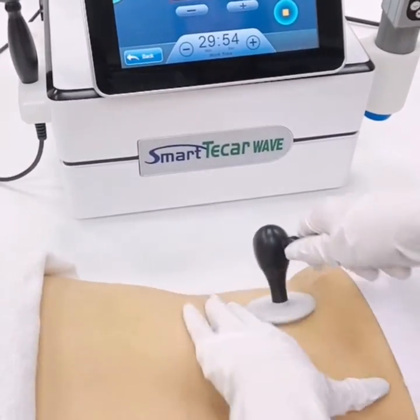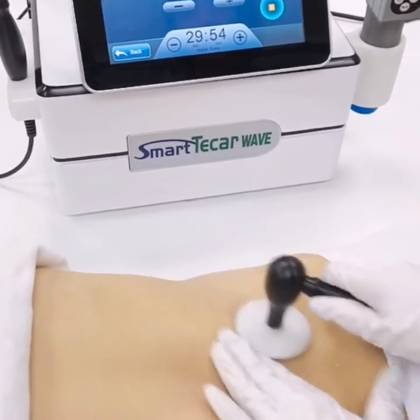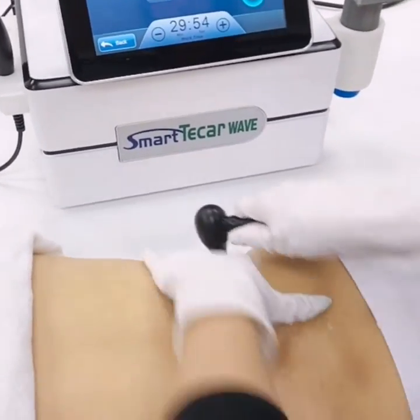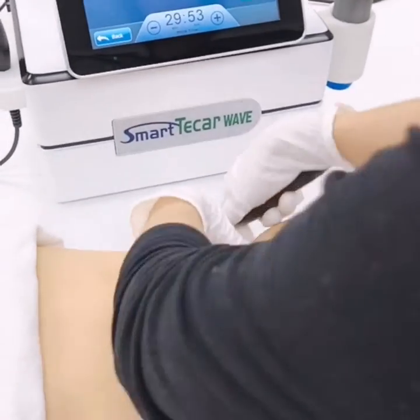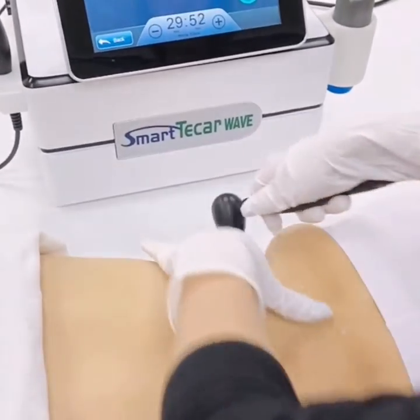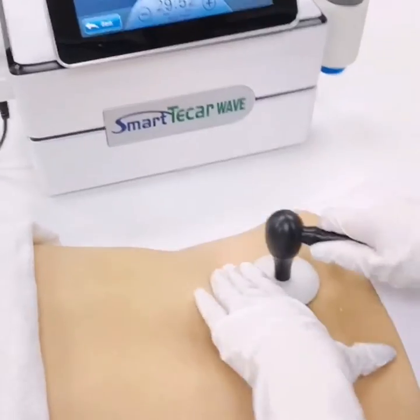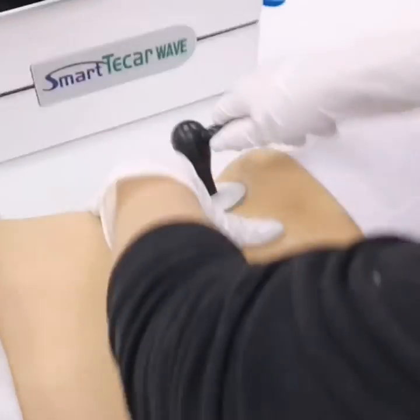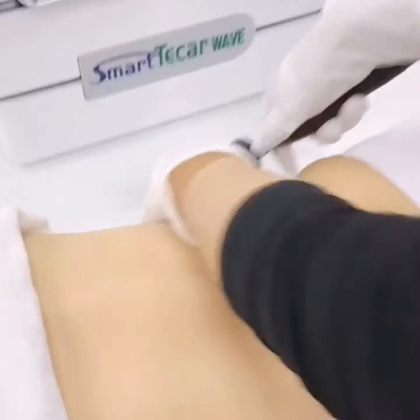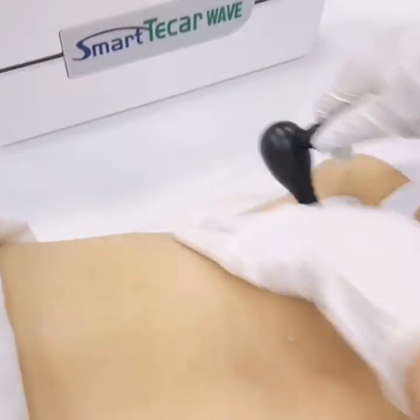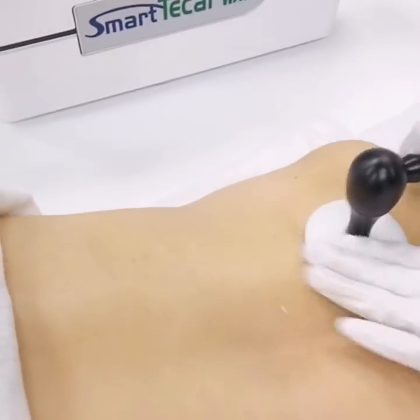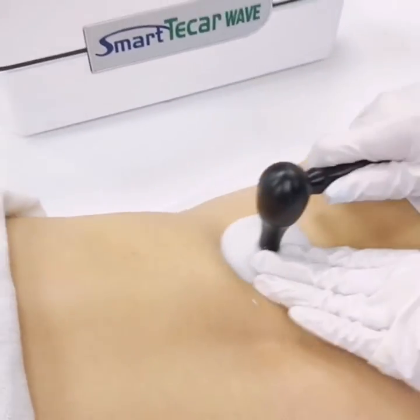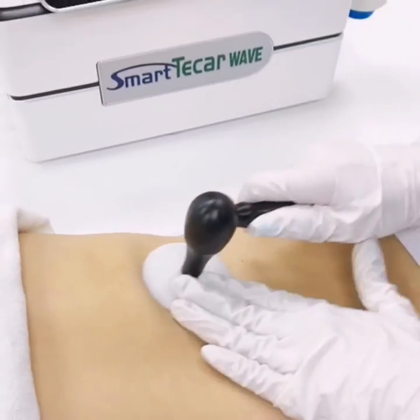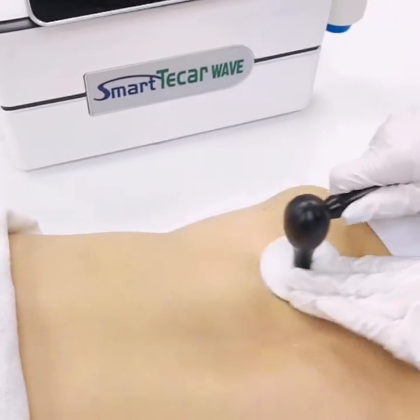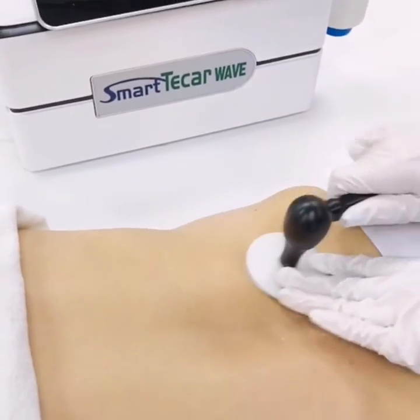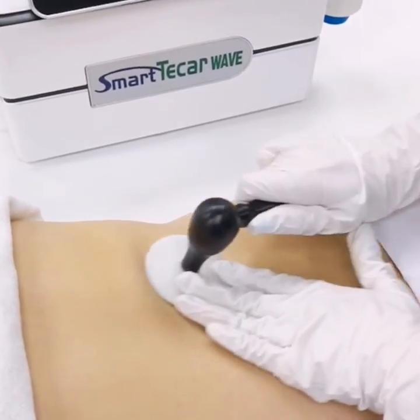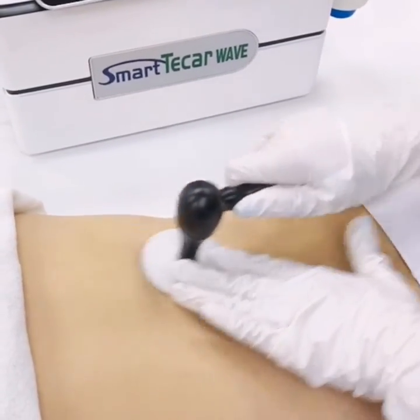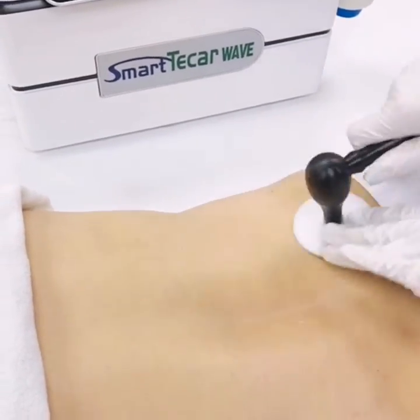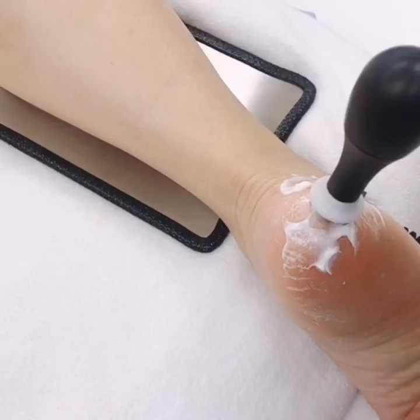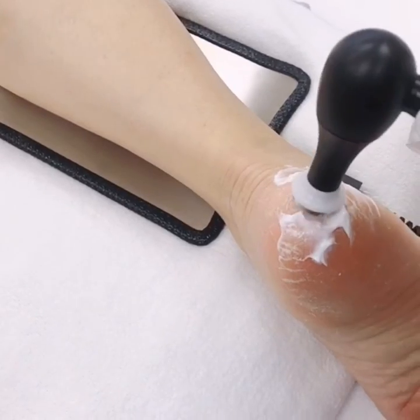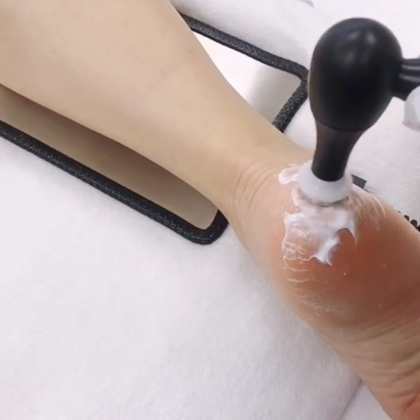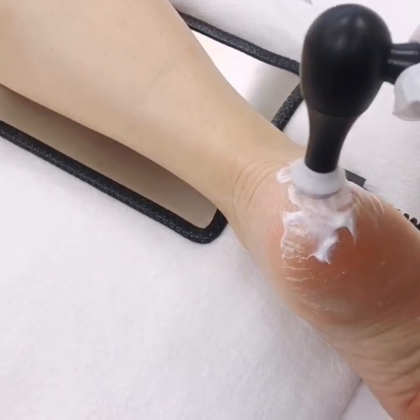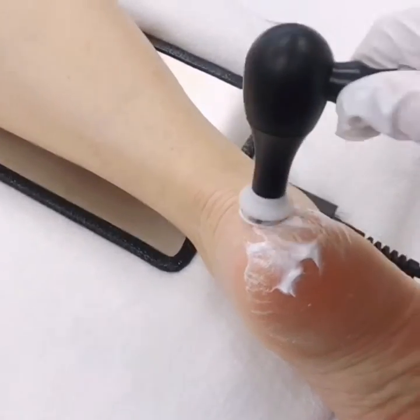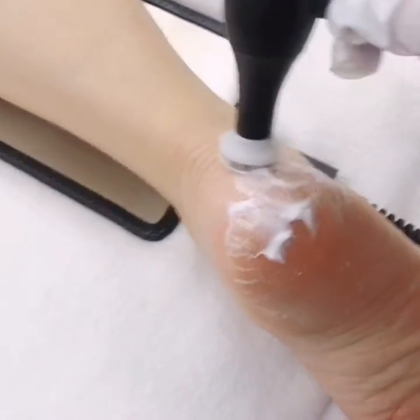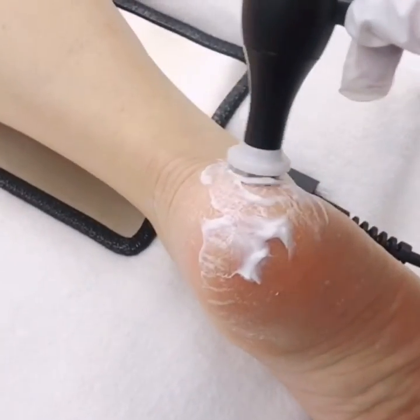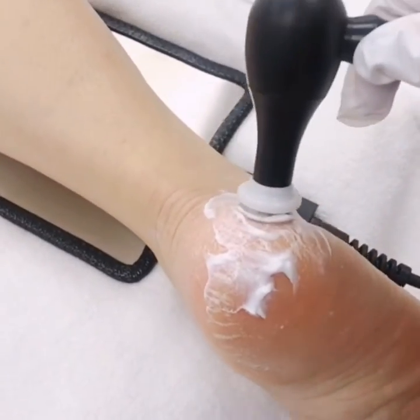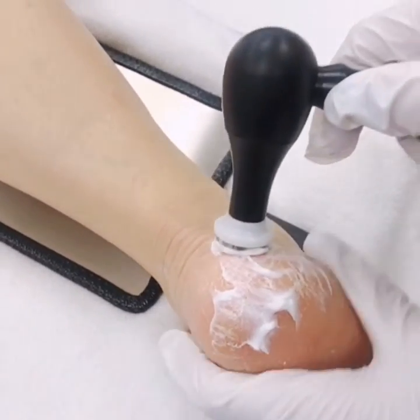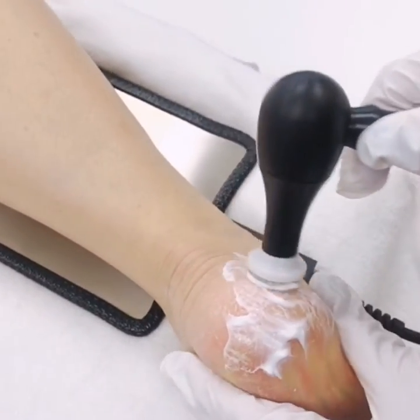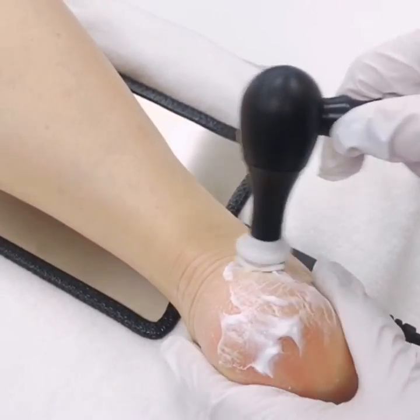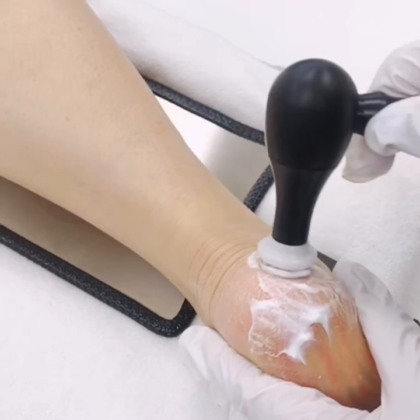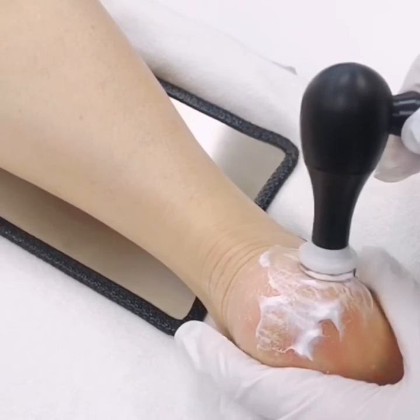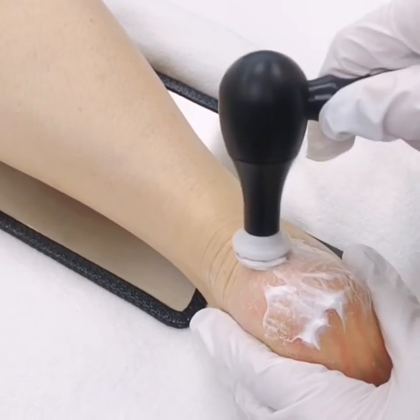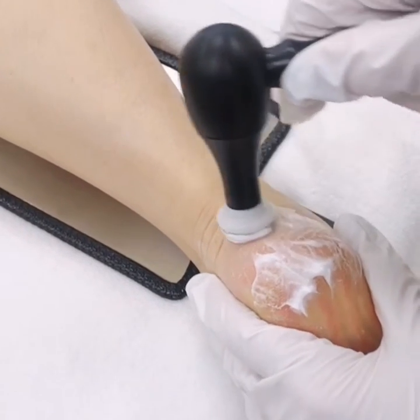Place the electrode in close proximity to the treatment area. The low frequencies, which are distinctive and original to Smartica, allow the patient to feel the heat of the whole area during treatment.